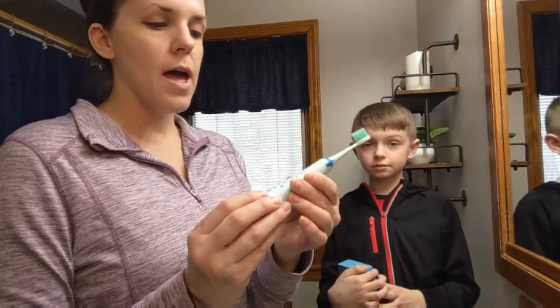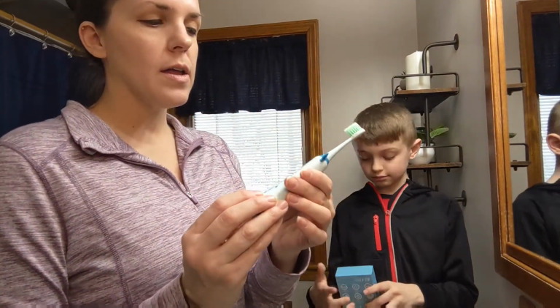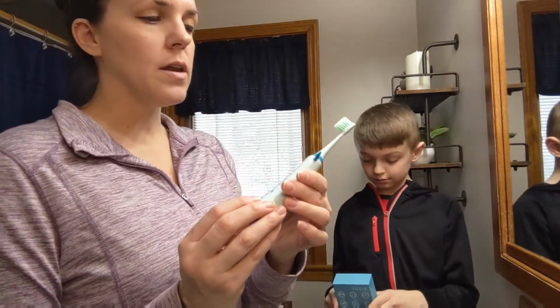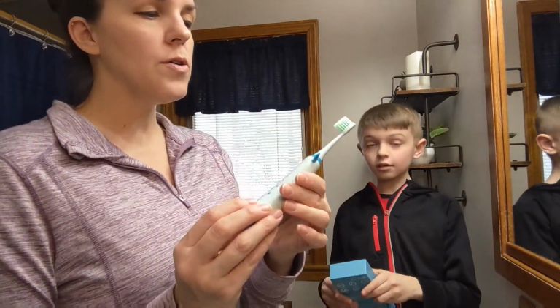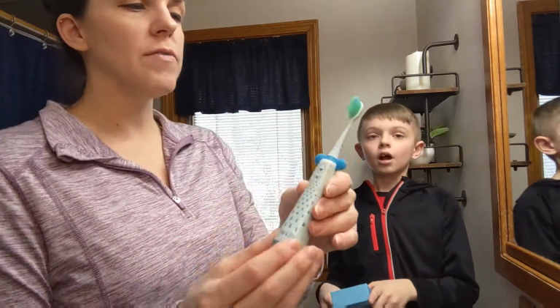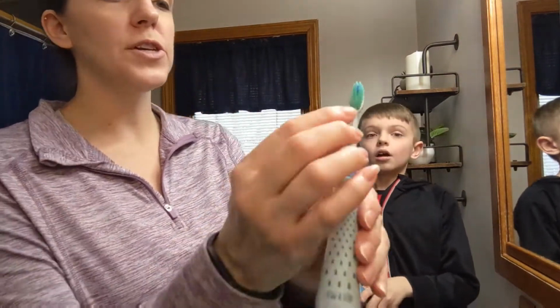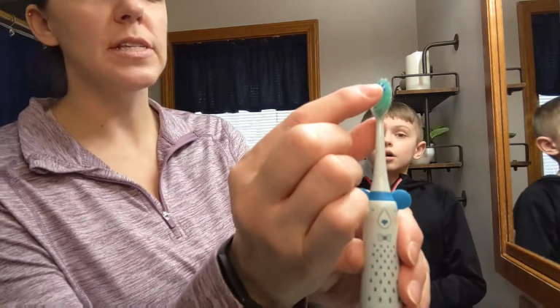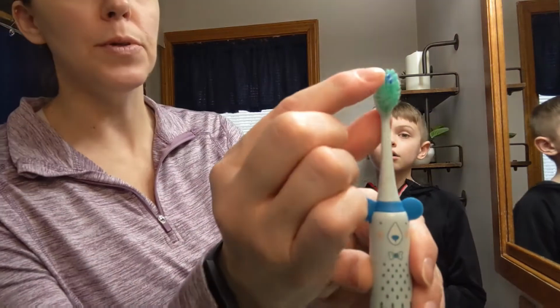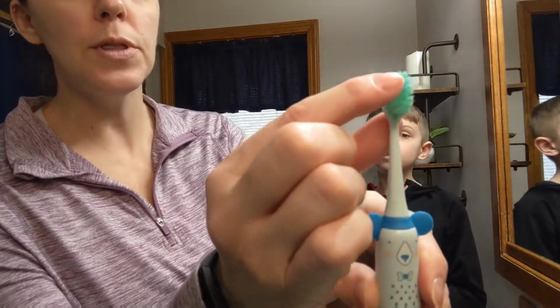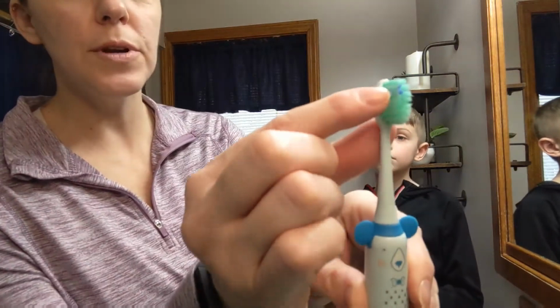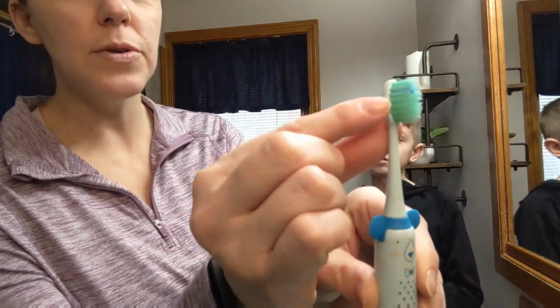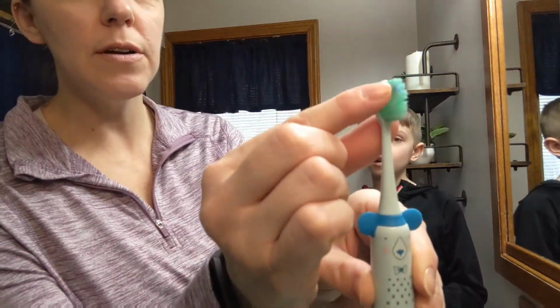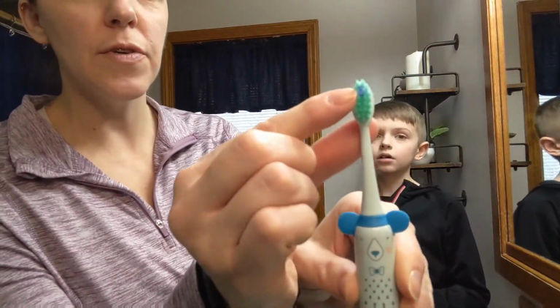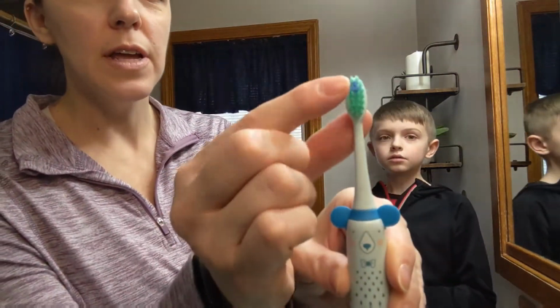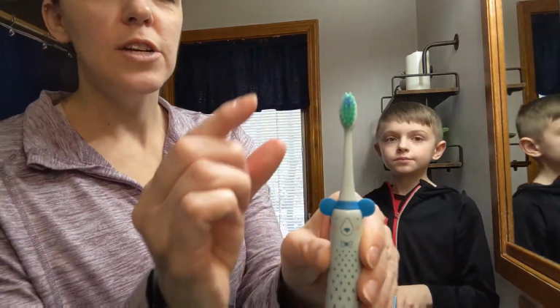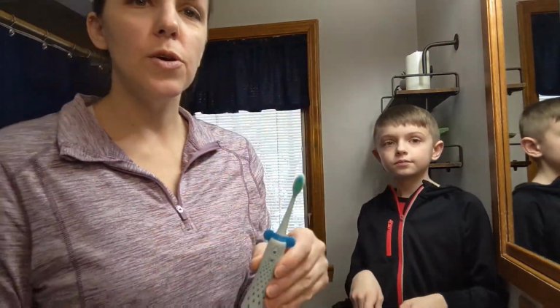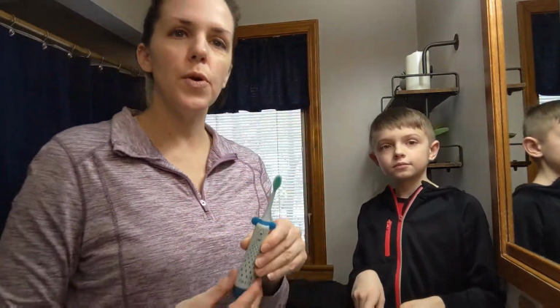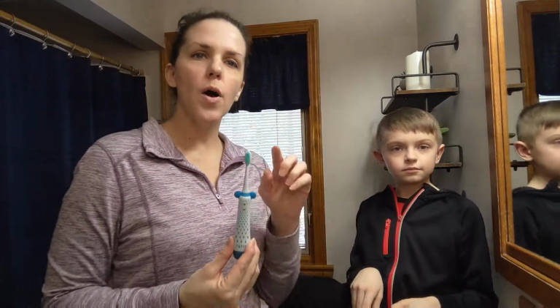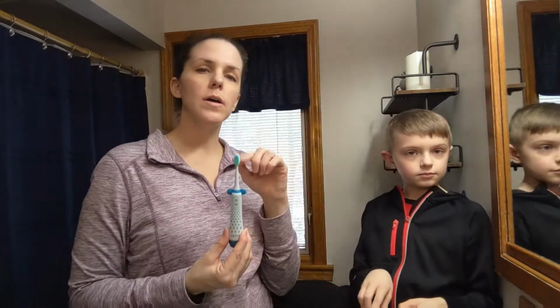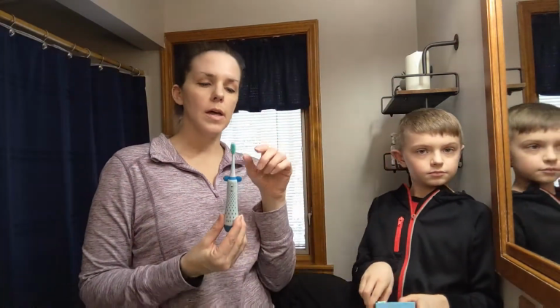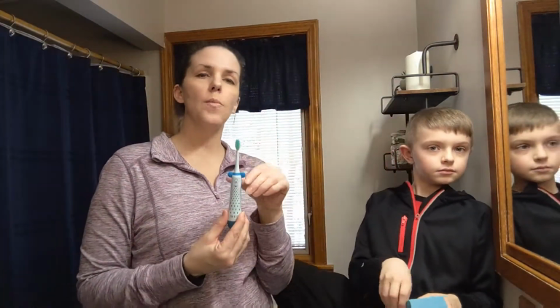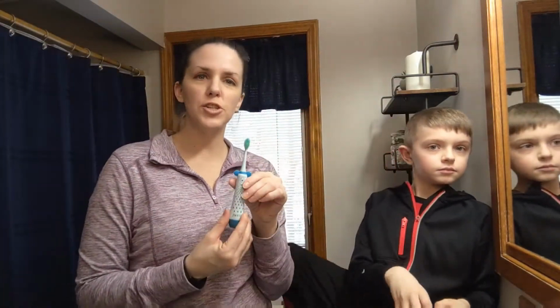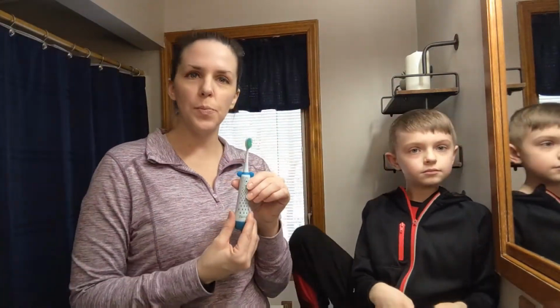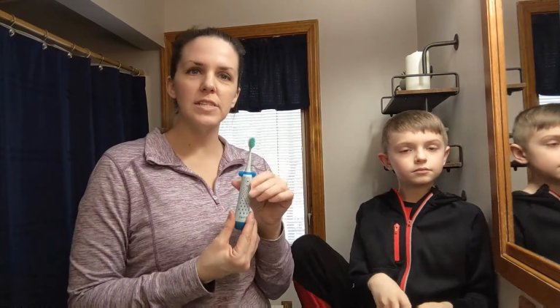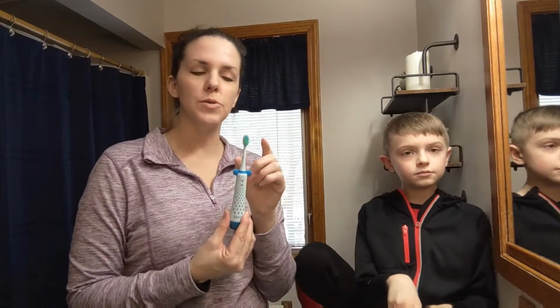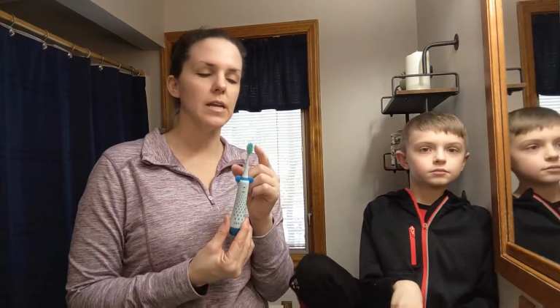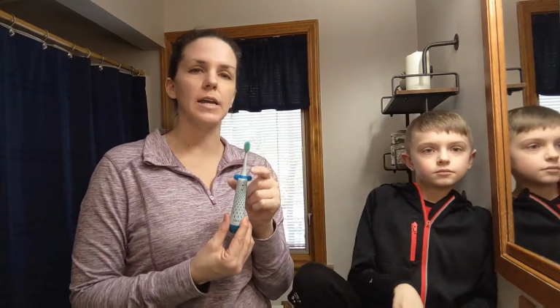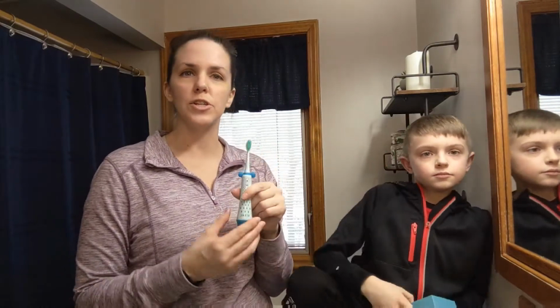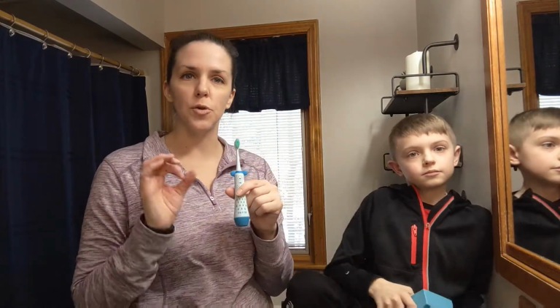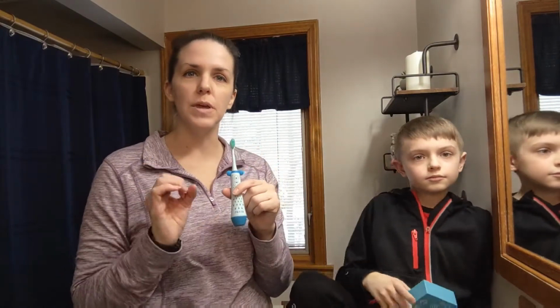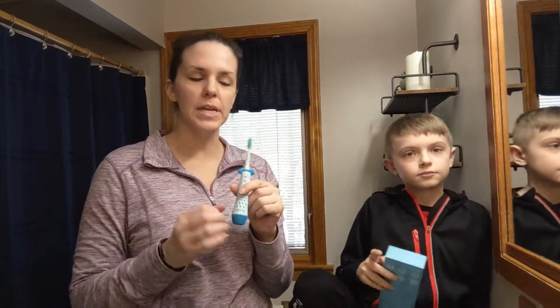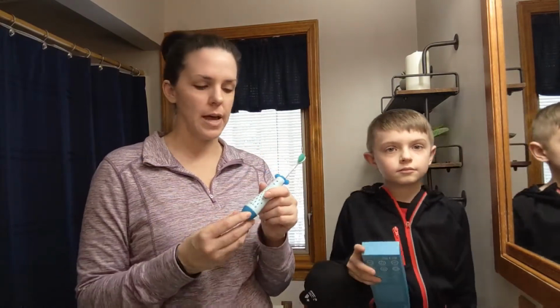Another great feature is the blue little bristles right here in the front. They show you how much toothpaste you need on it — which should only be a pea size.